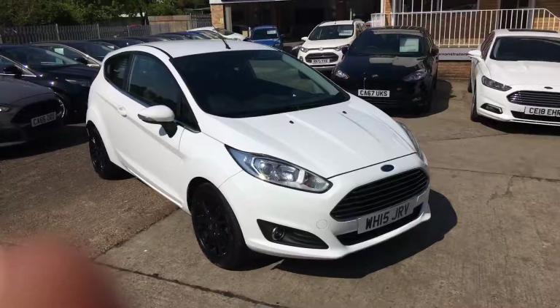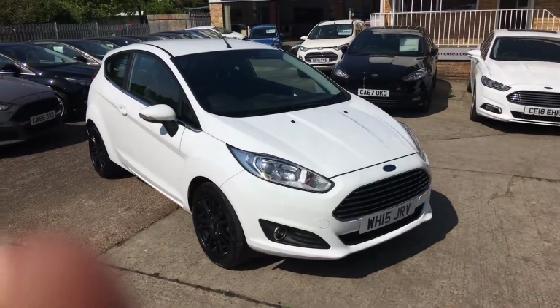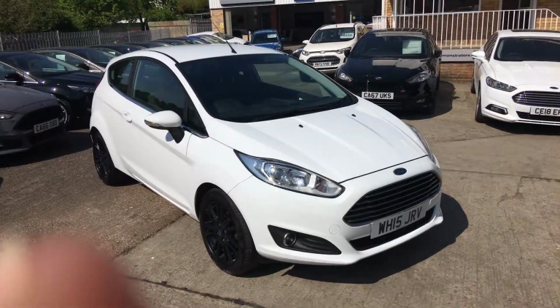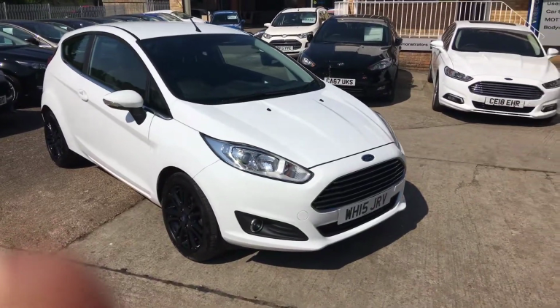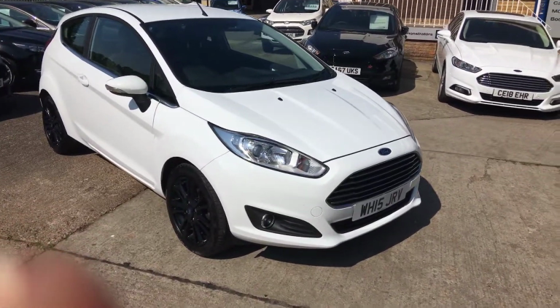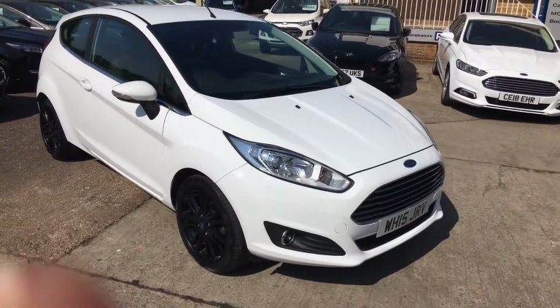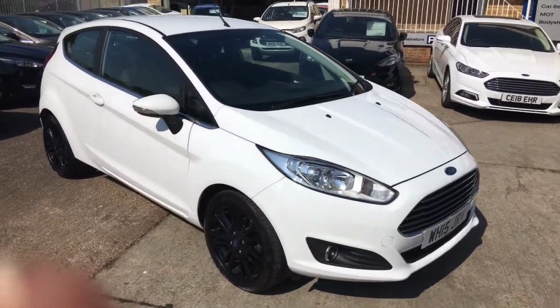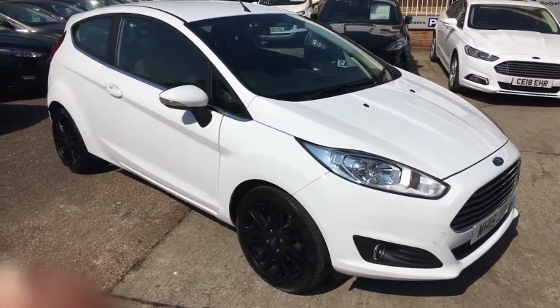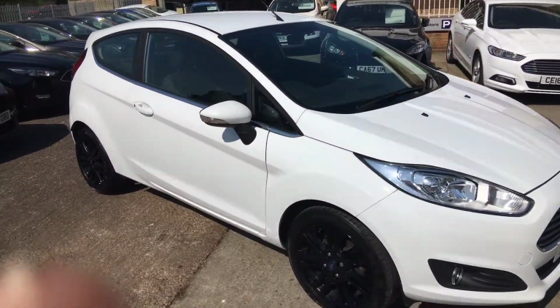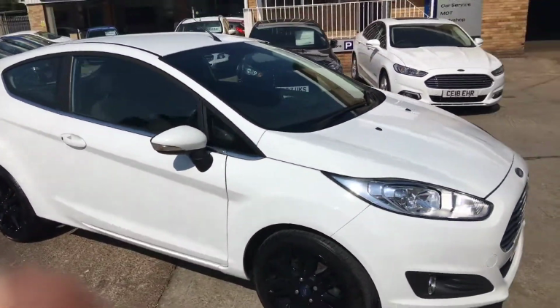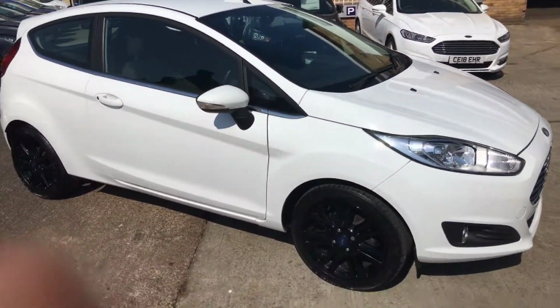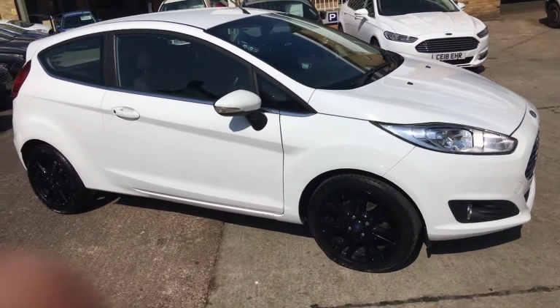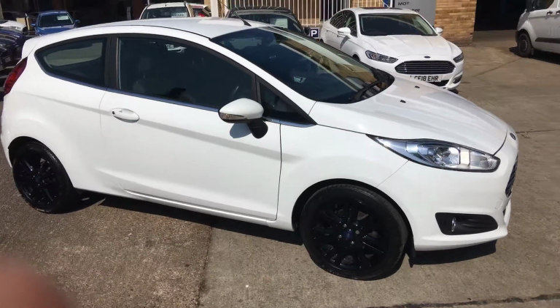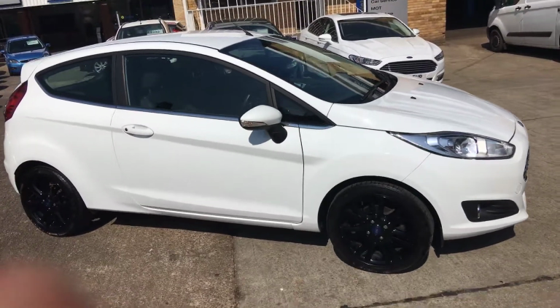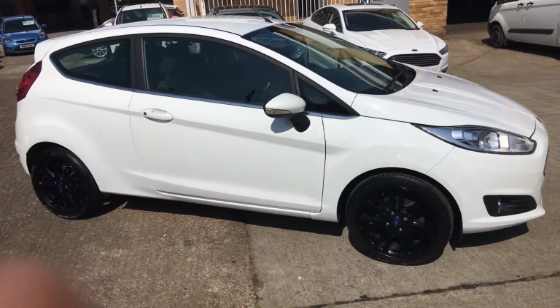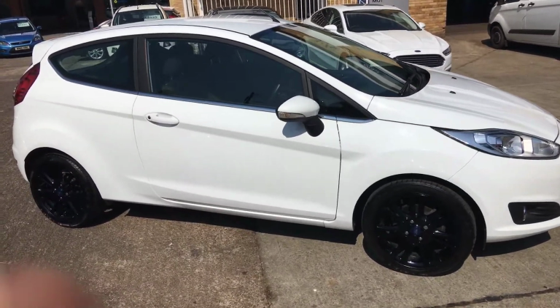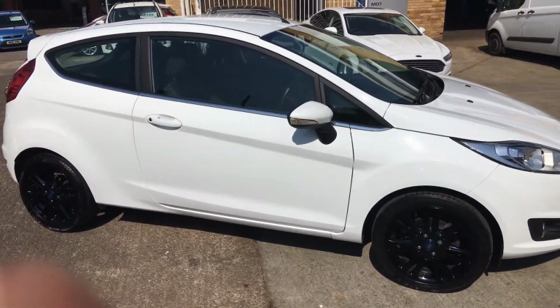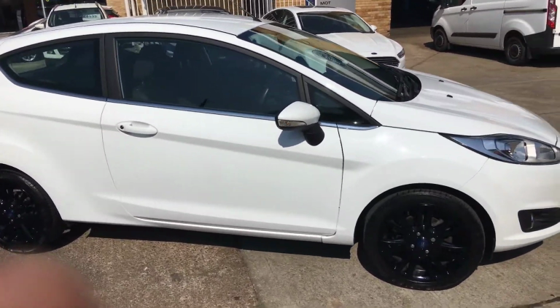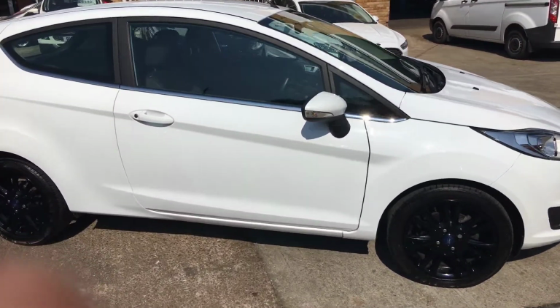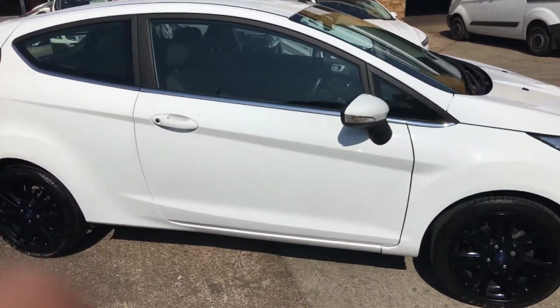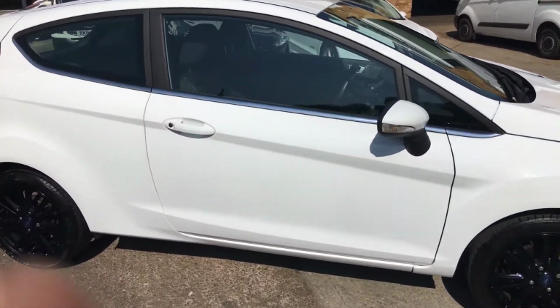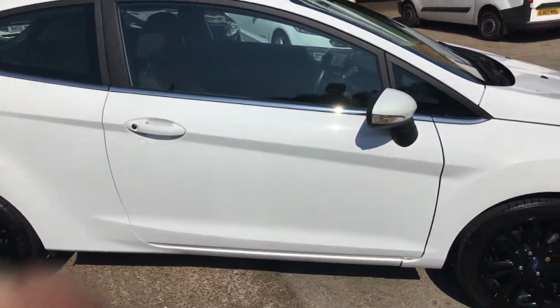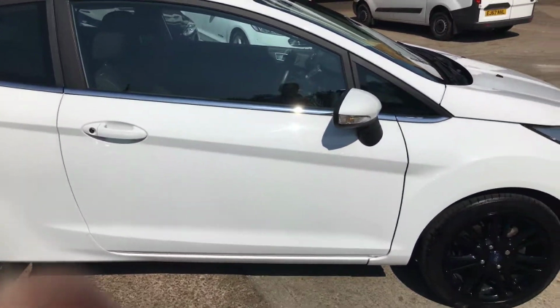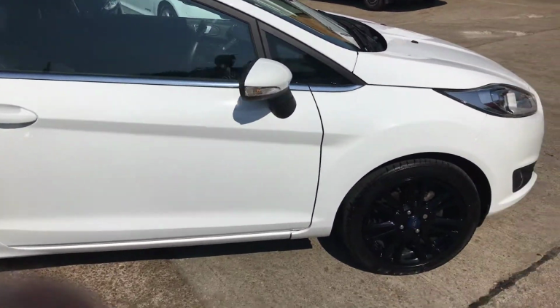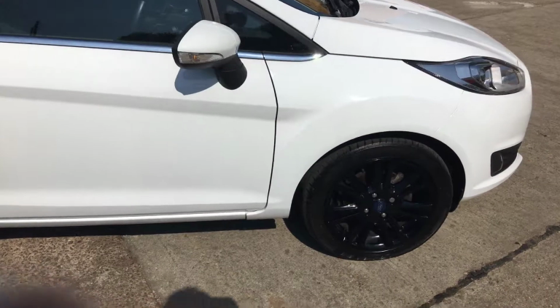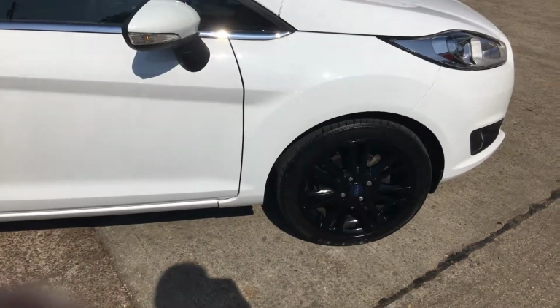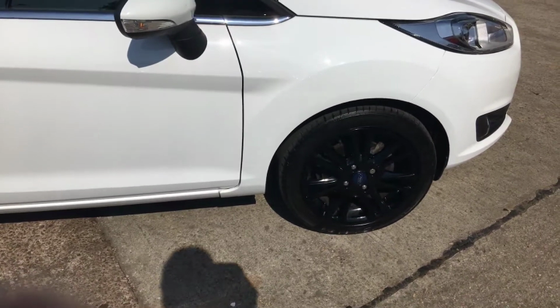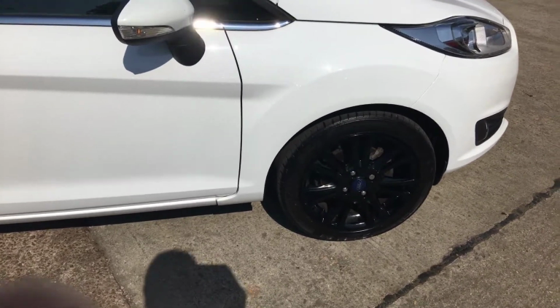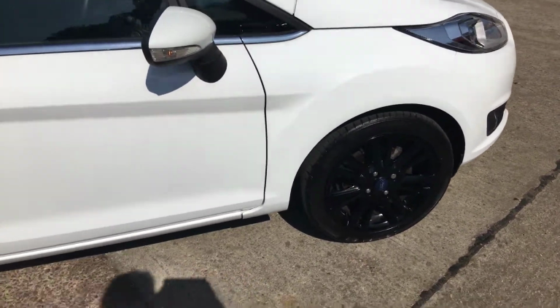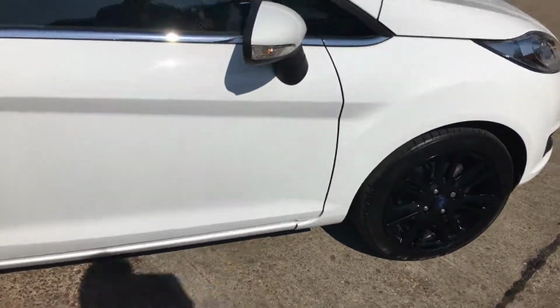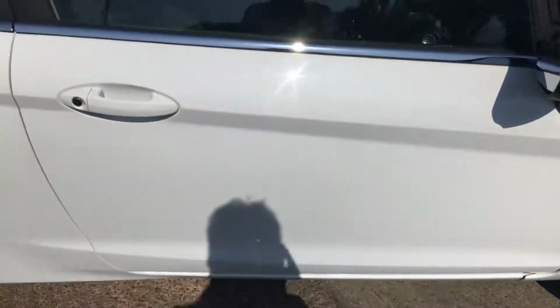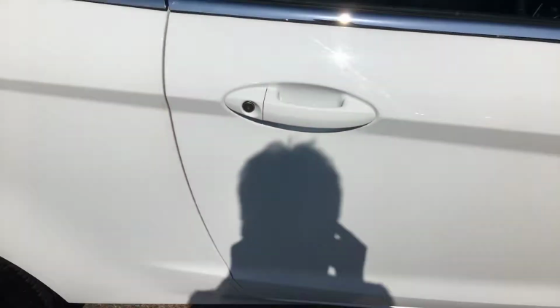Welcome to Thomas B Used Cars. Here we have a 2015 on a 15 plate Ford Fiesta 1 litre EcoBoost 100 PSI. It's a three-door version in frozen white. The vehicle has upgraded SD-line black alloy wheels.